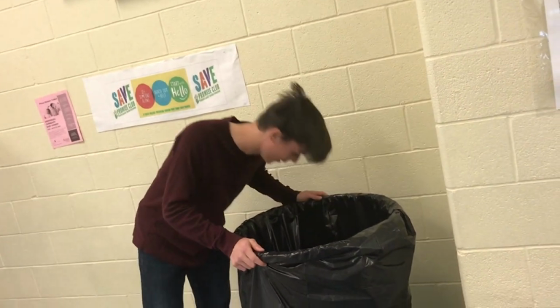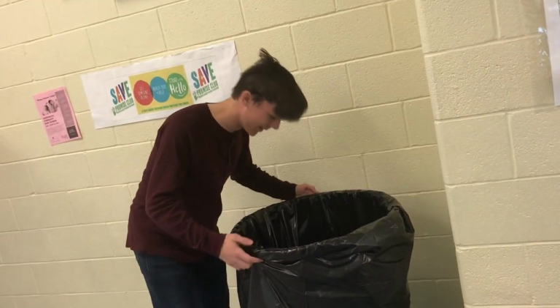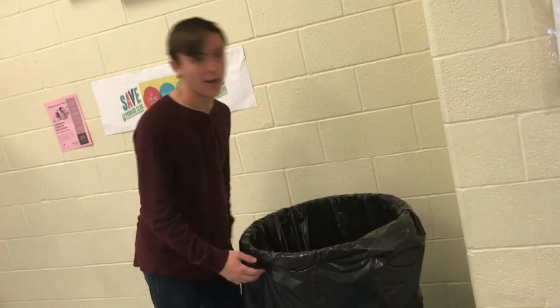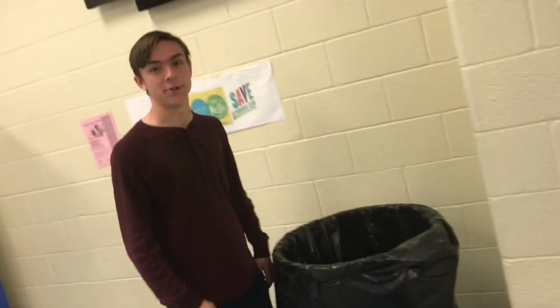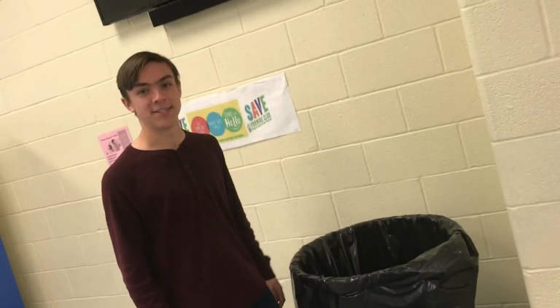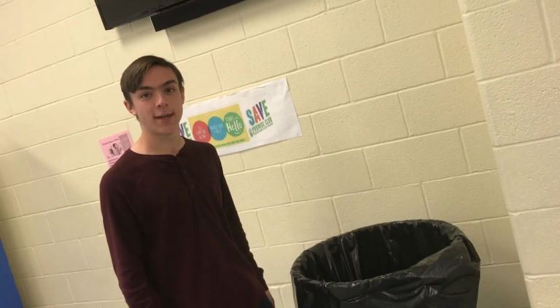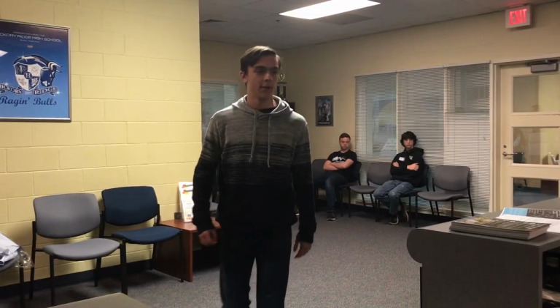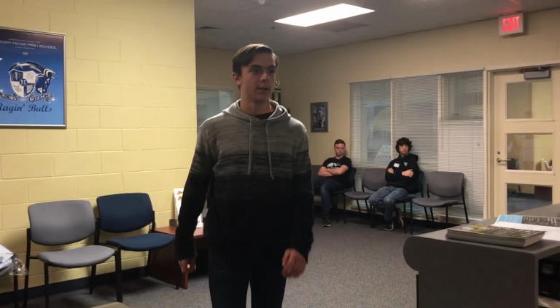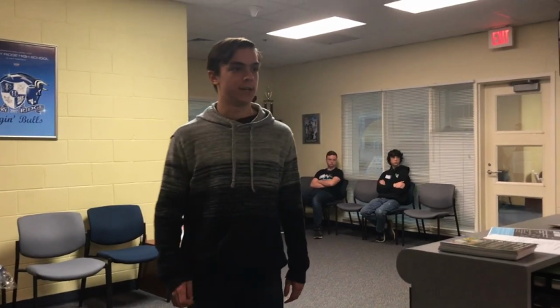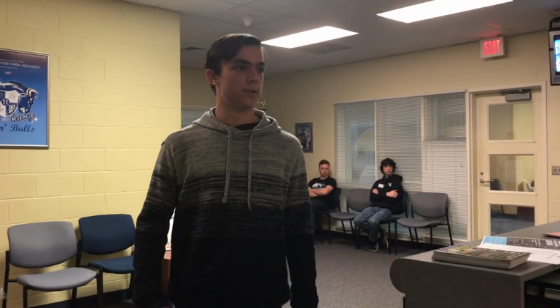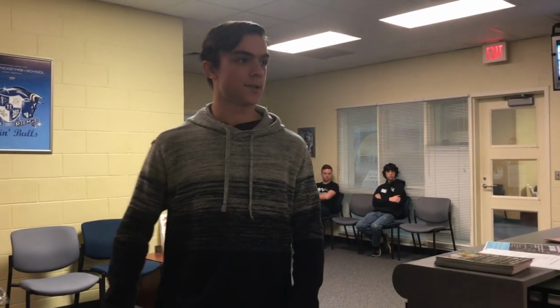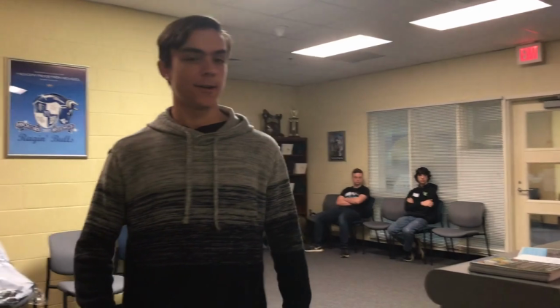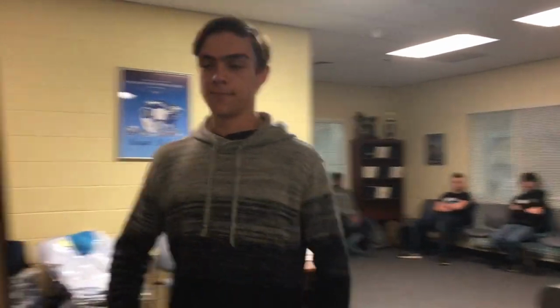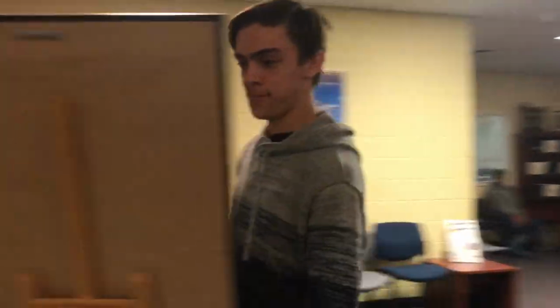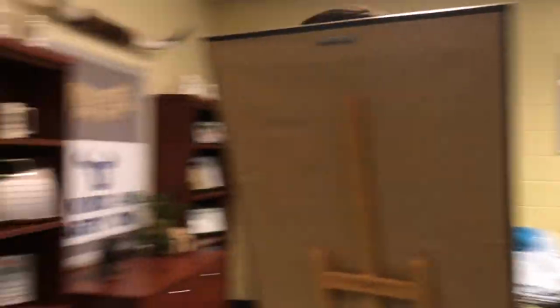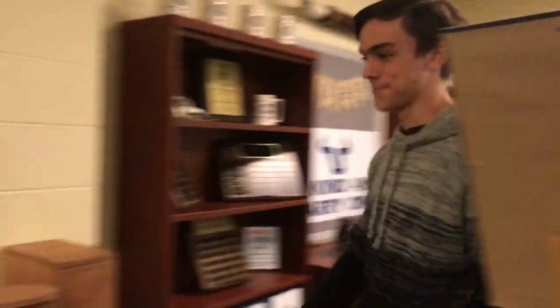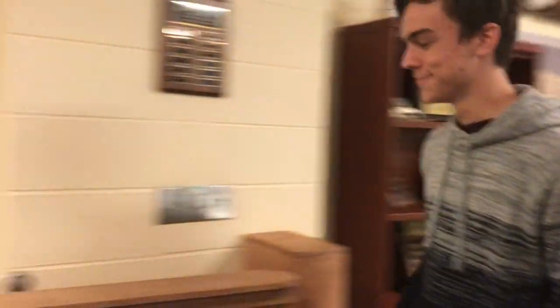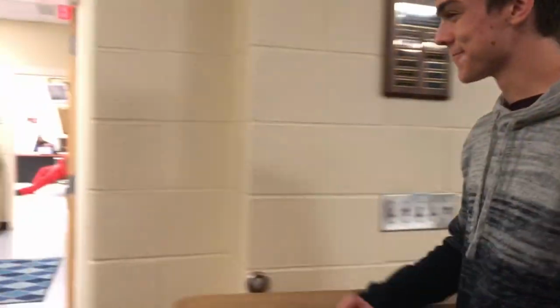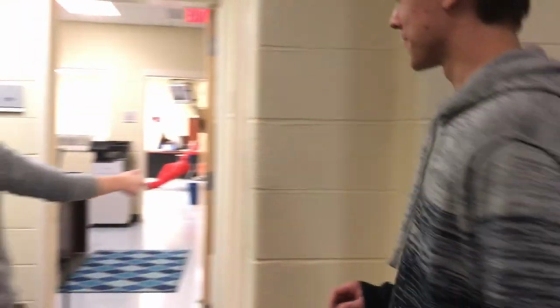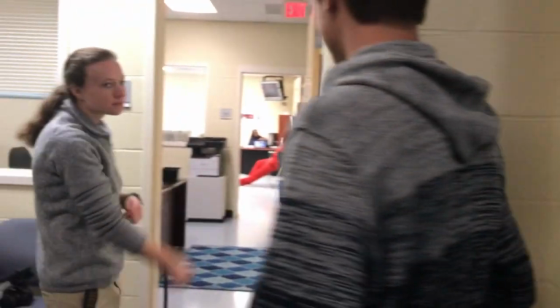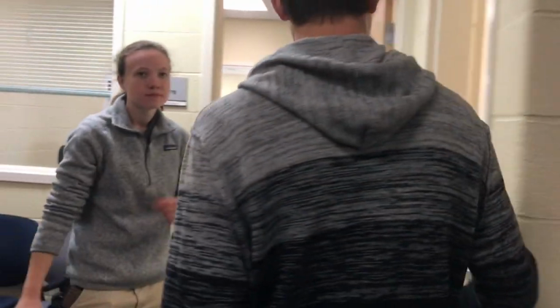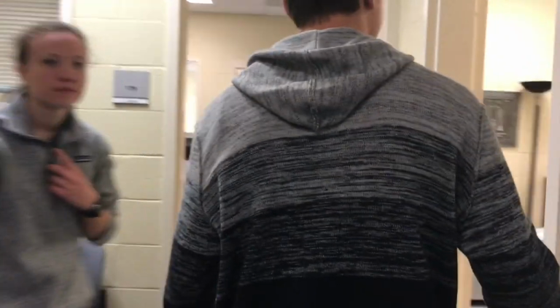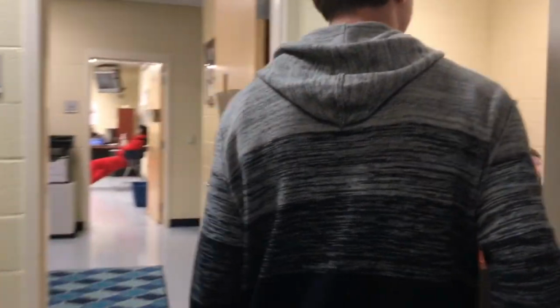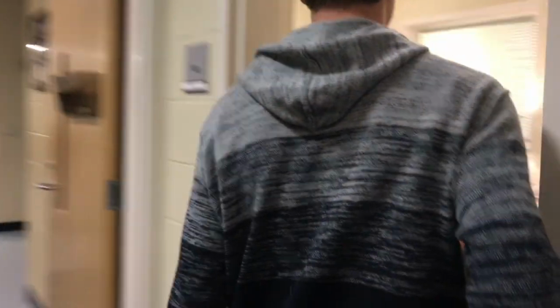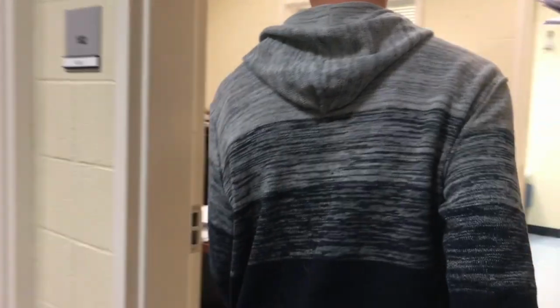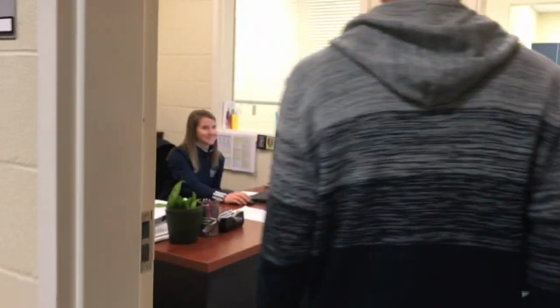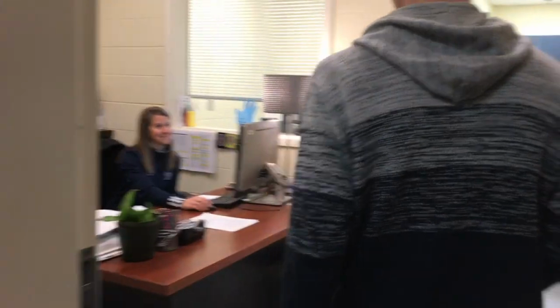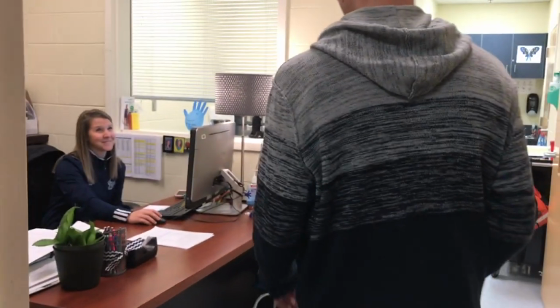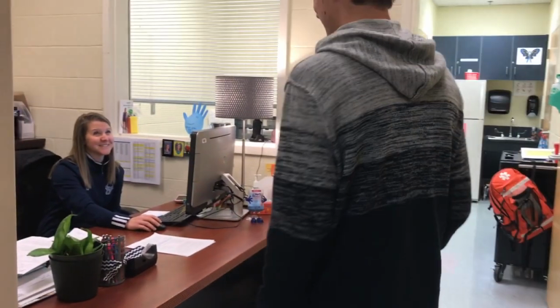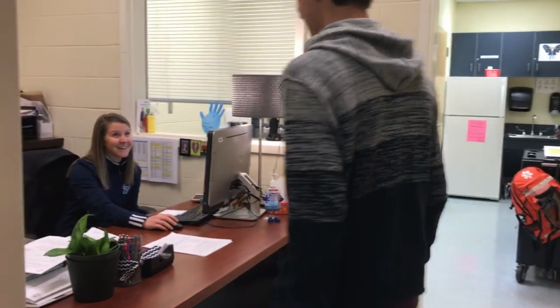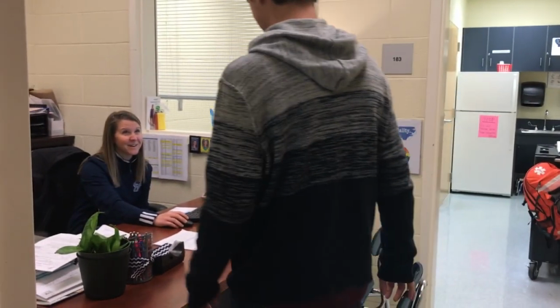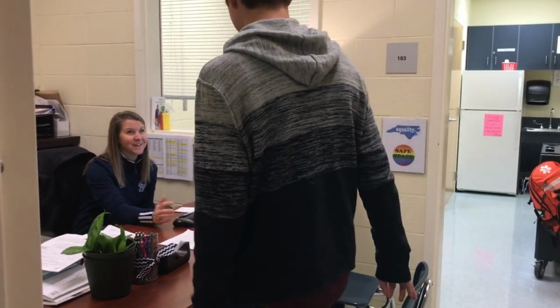Oh man, I sure am sick. I need to see the nurse. Okay, follow me. Right here. Hi there. I am sick. You are sick. Oh no.